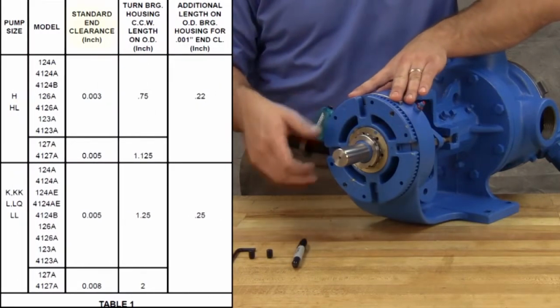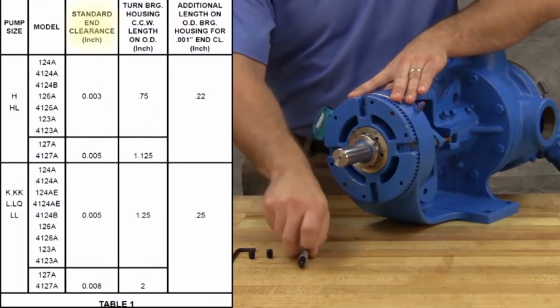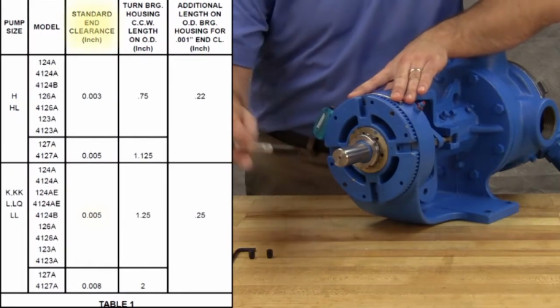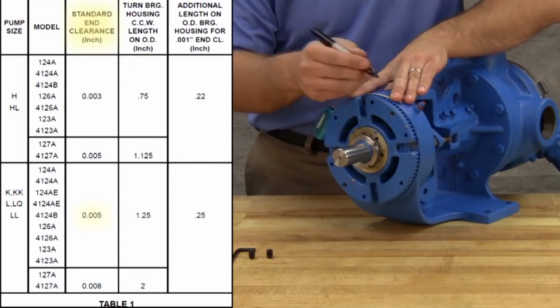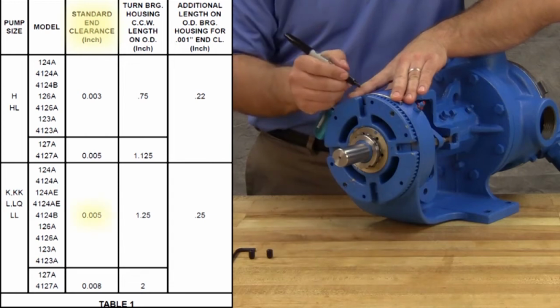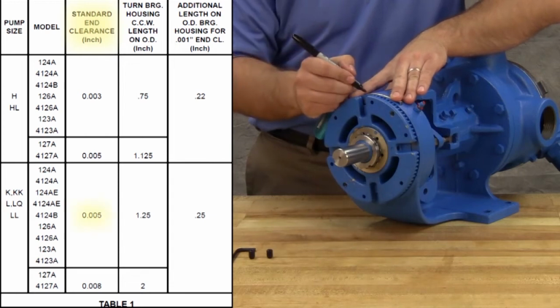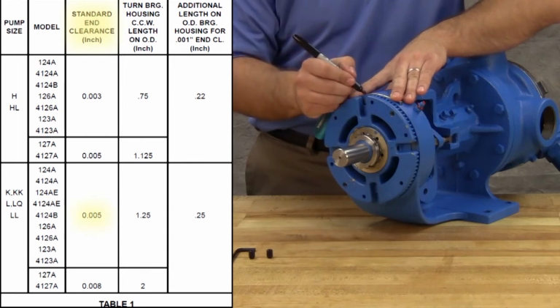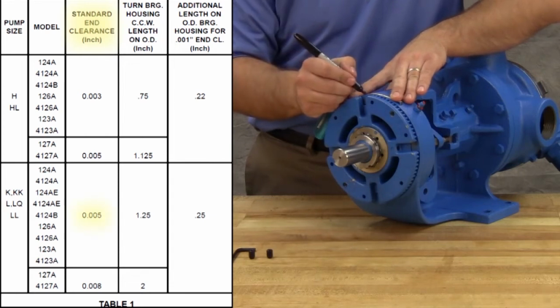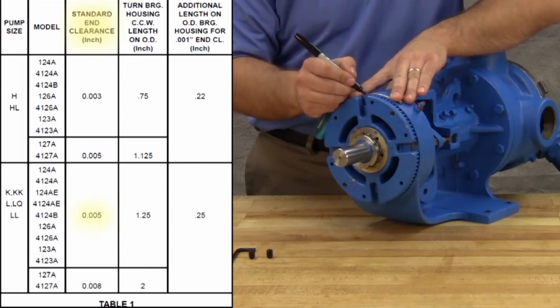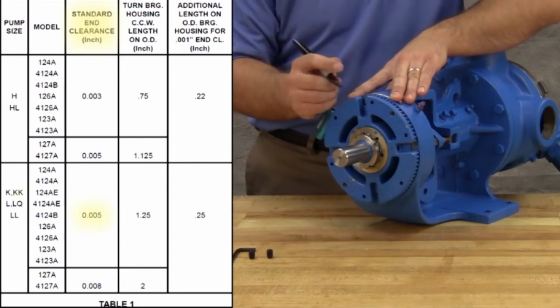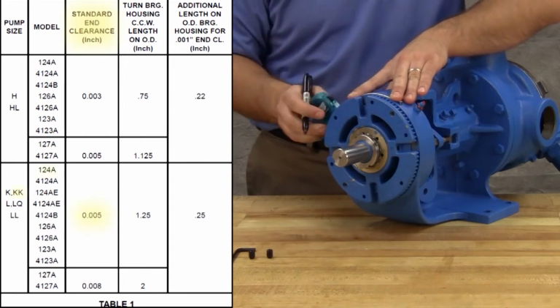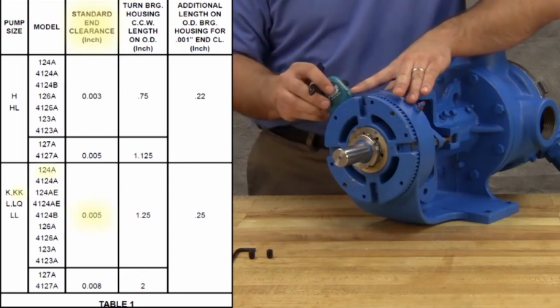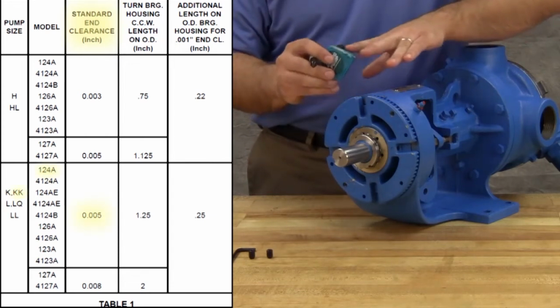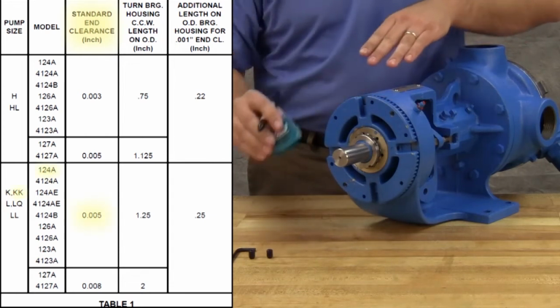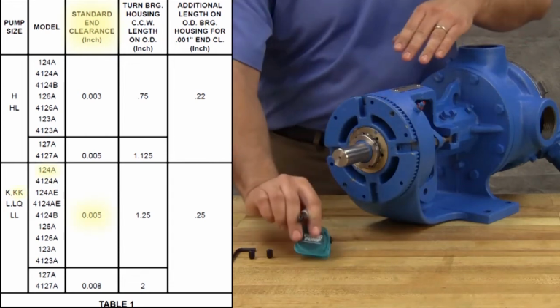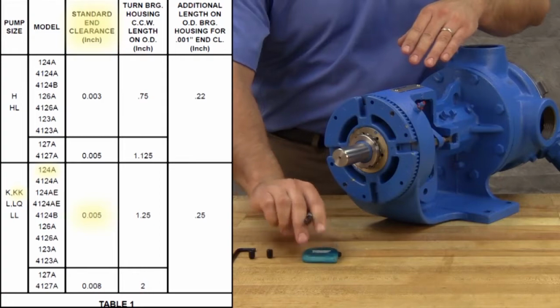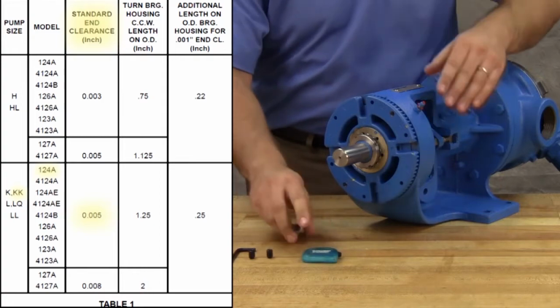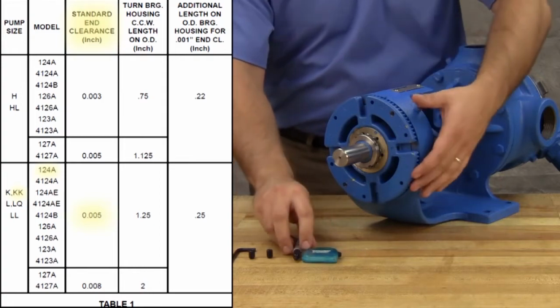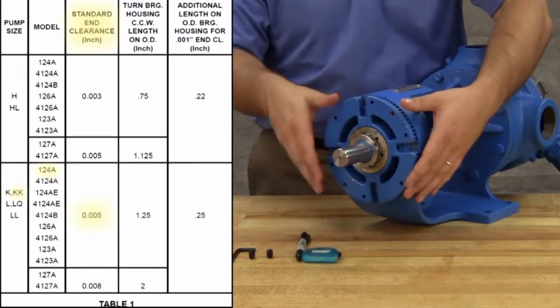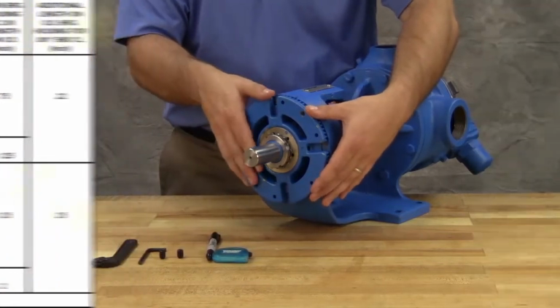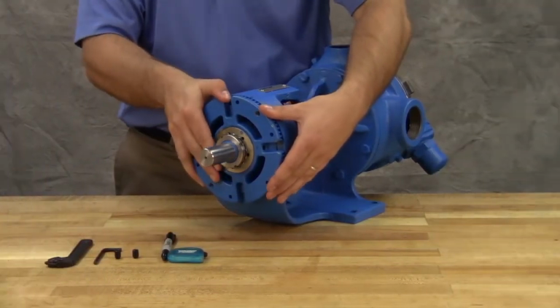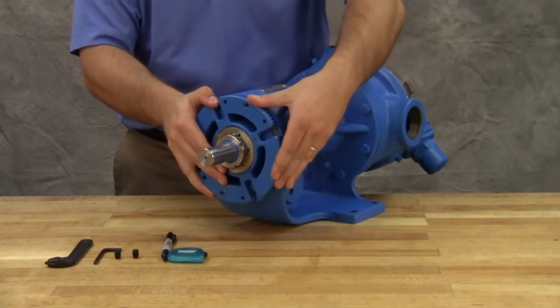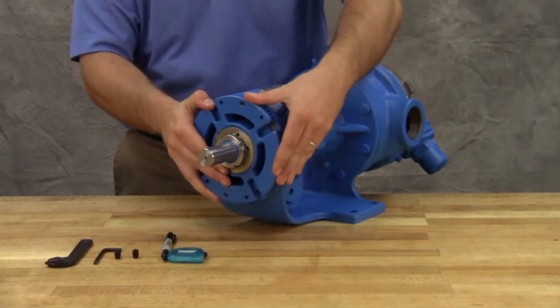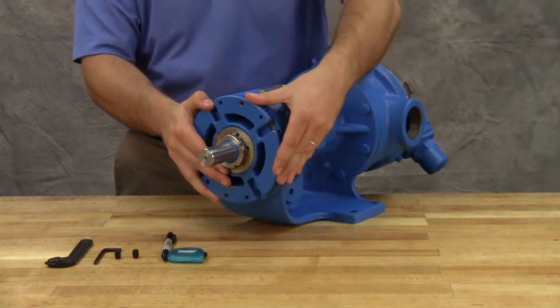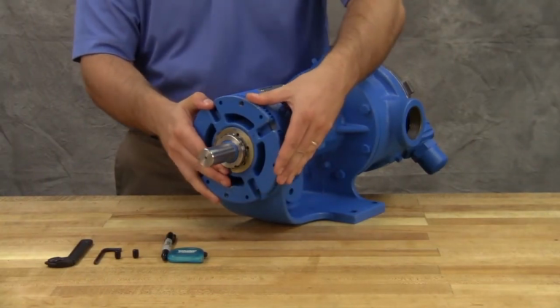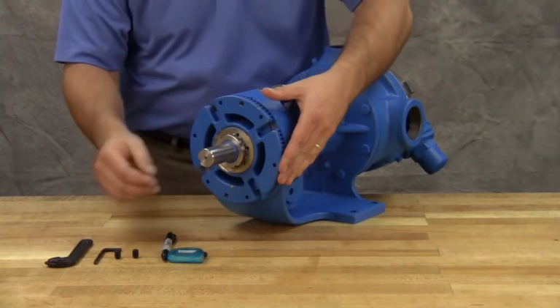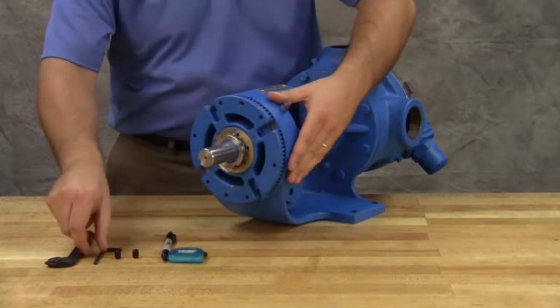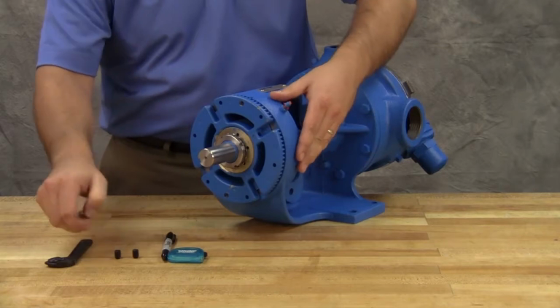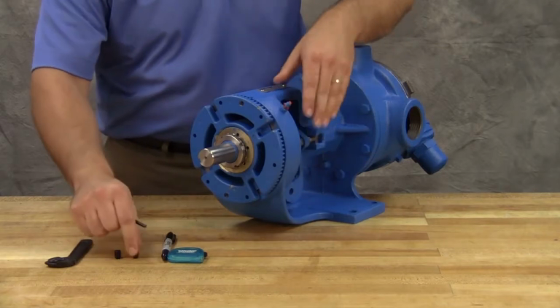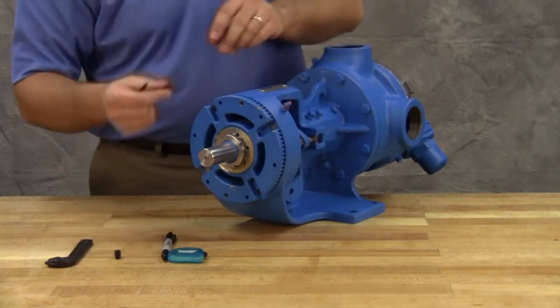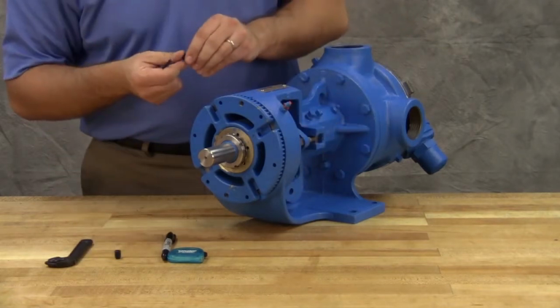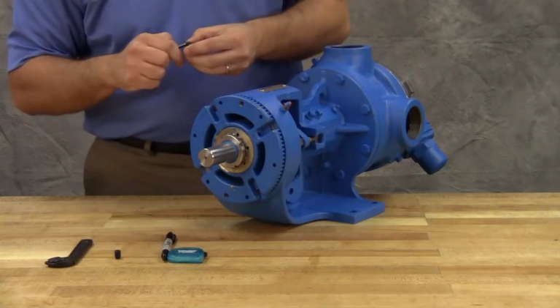Here we require five thousandths of an inch end clearance for a model KK-124A pump, so the mark is made one and a half inches away. Rotate the thrust bearing assembly counterclockwise until the bearing housing mark aligns with the second mark.